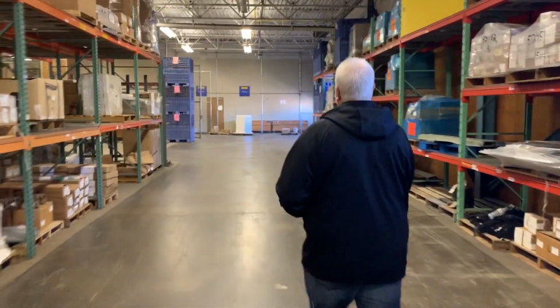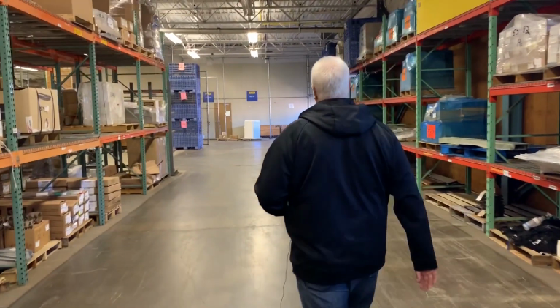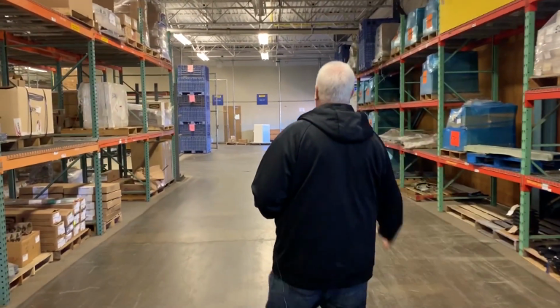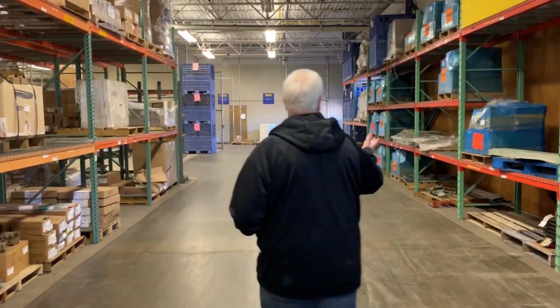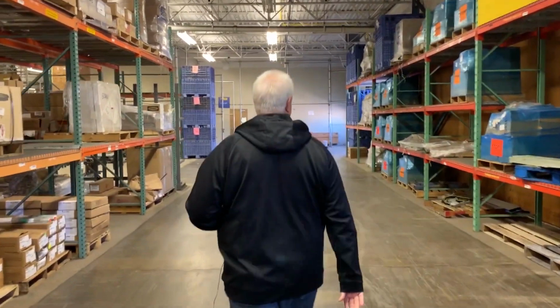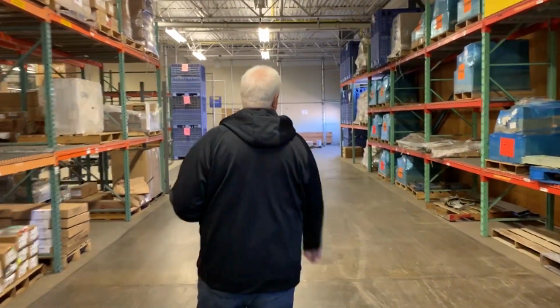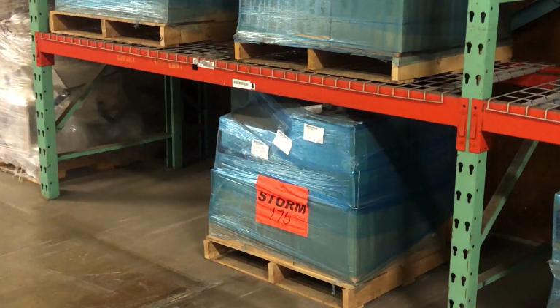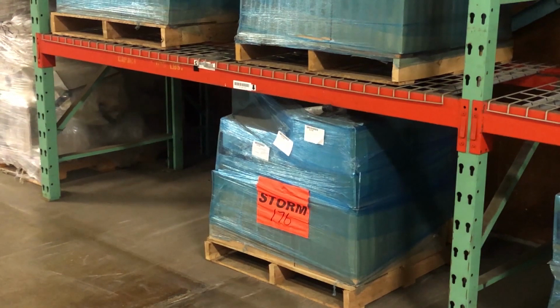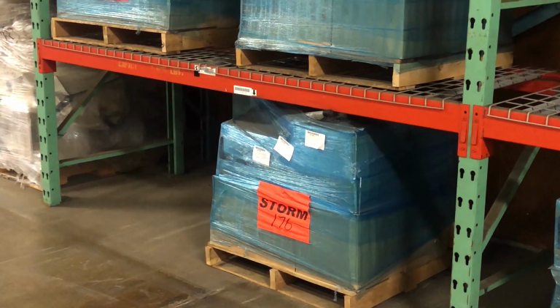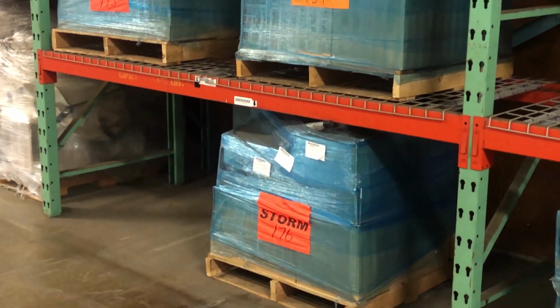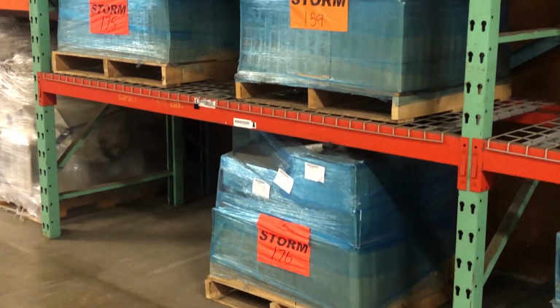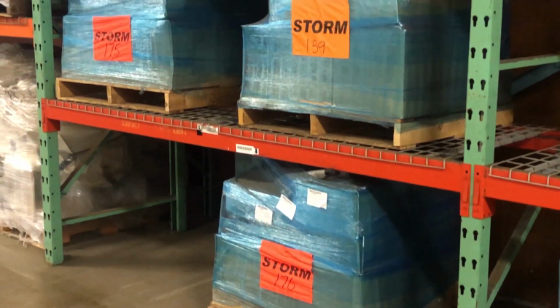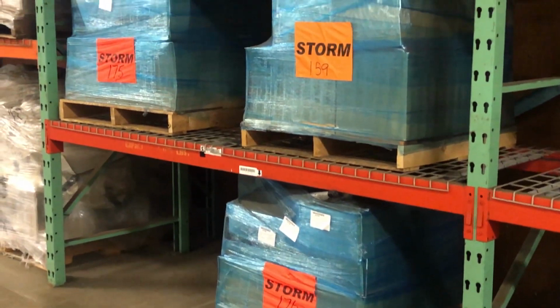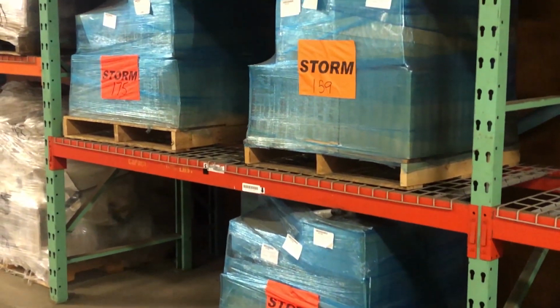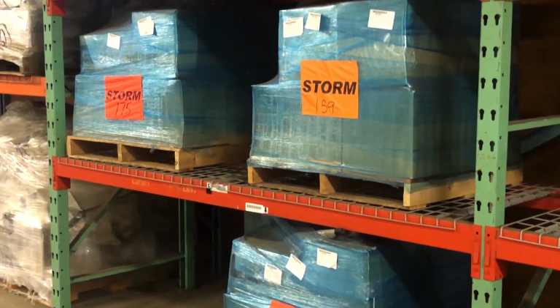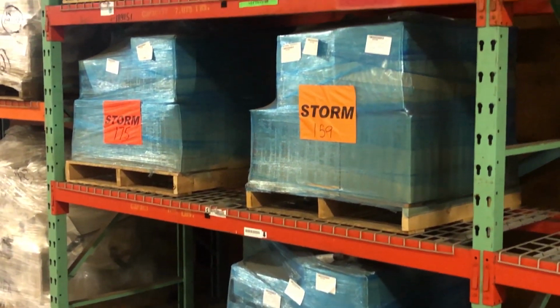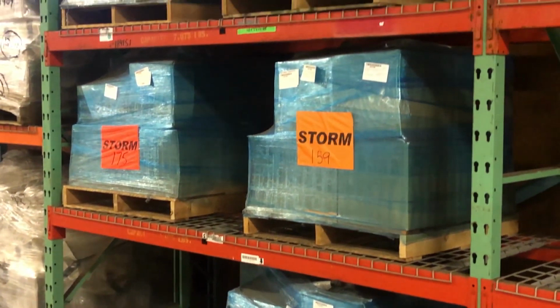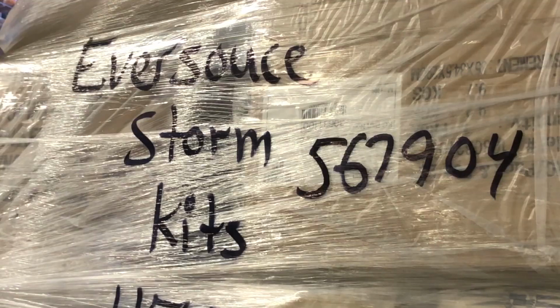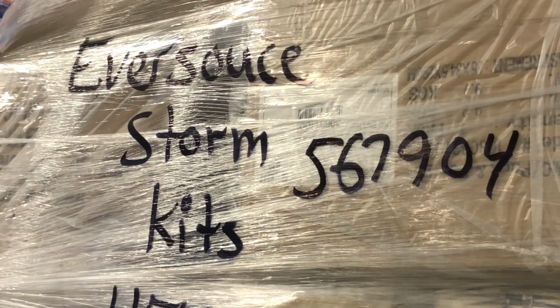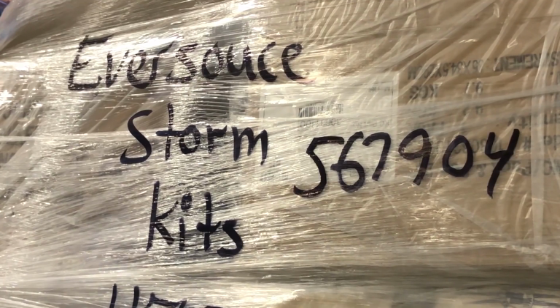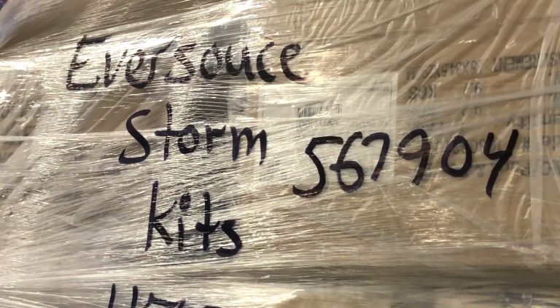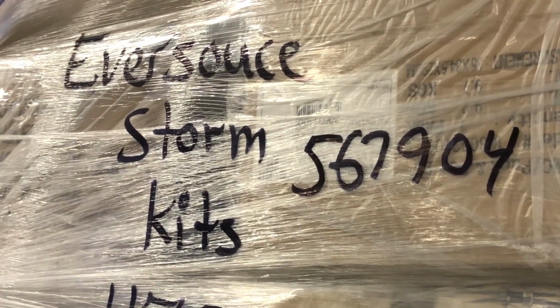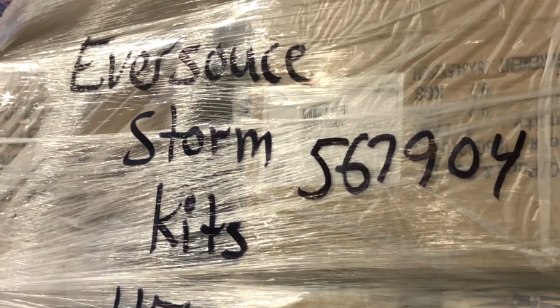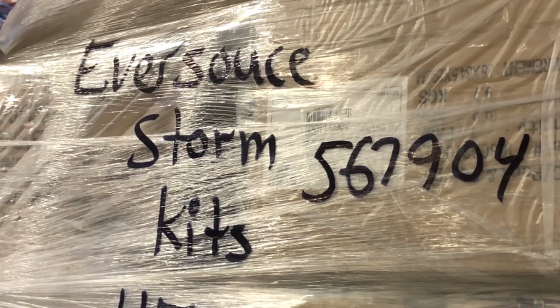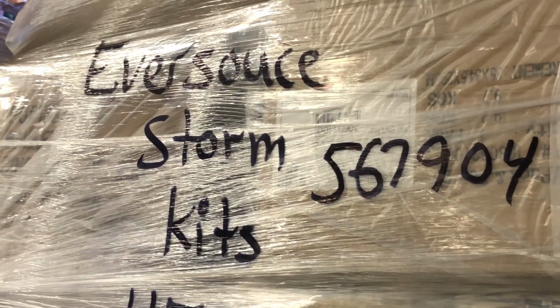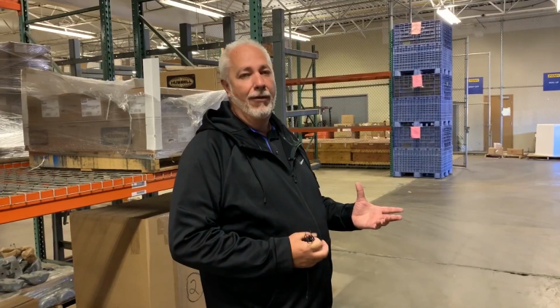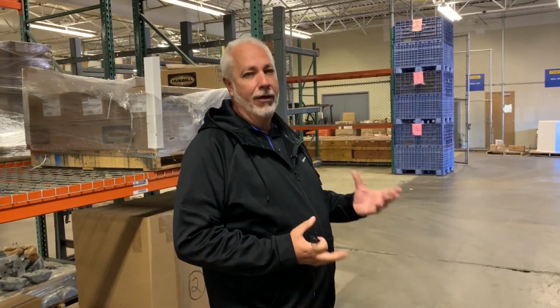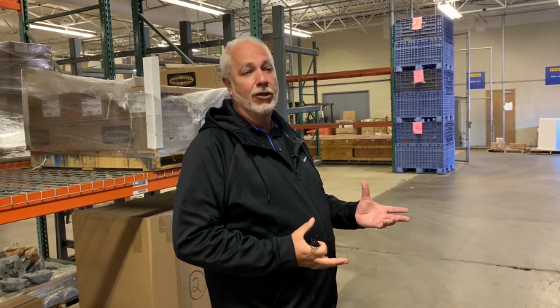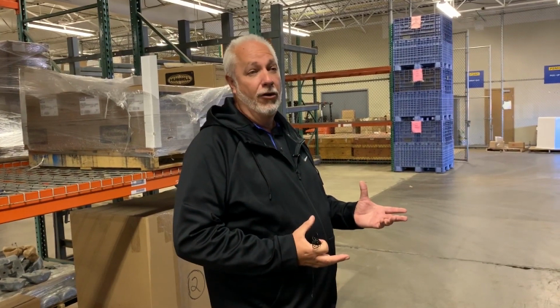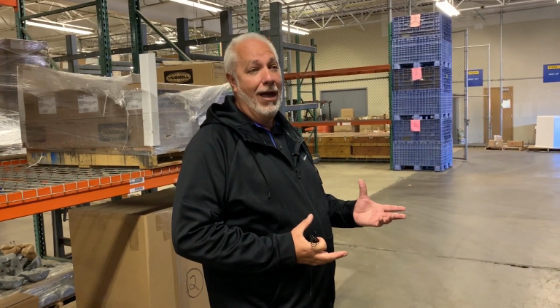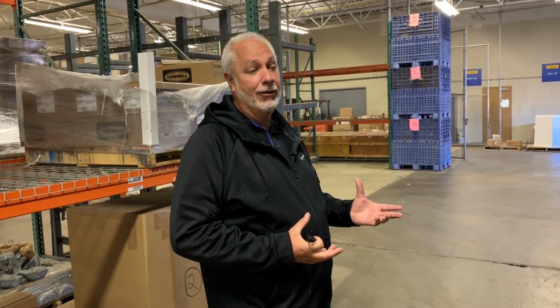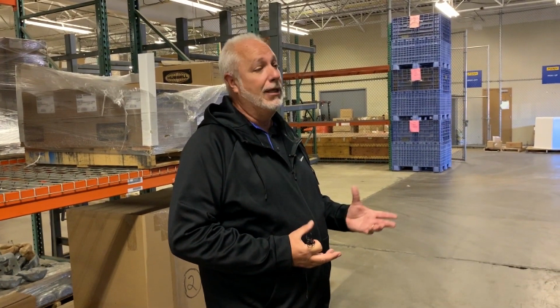Over here in this rack we have some of our storm kits. Previously, crews would come in and we'd be picking all these materials off of our emergency trailers for them. Now they come in and we hand them a kit — it's a quick turnaround on a storm site.